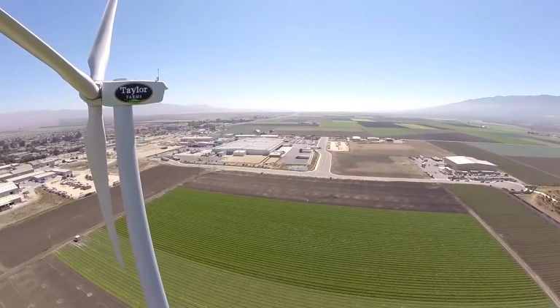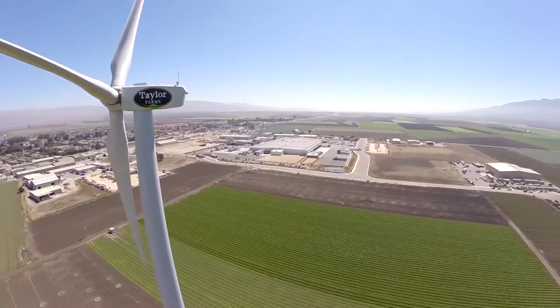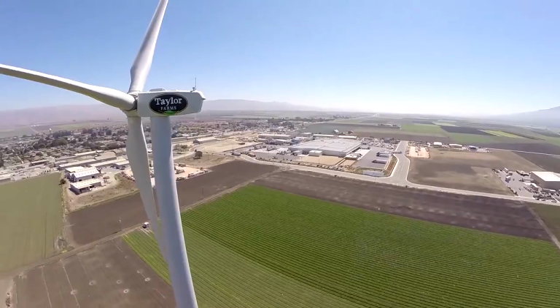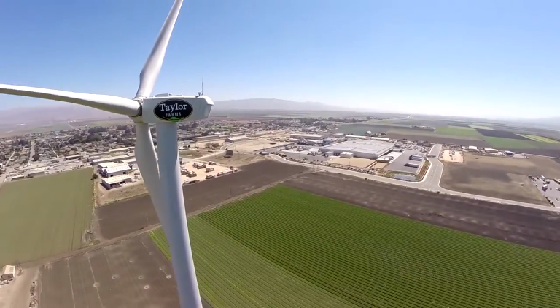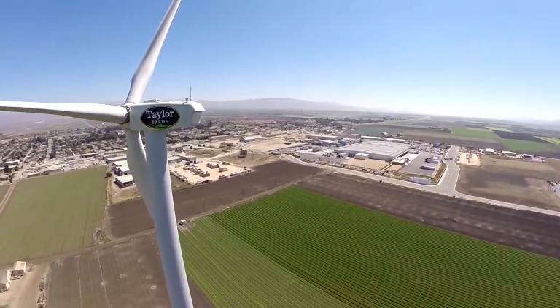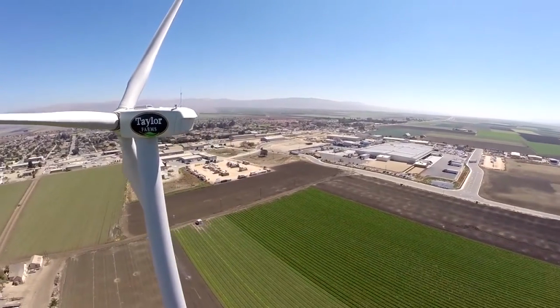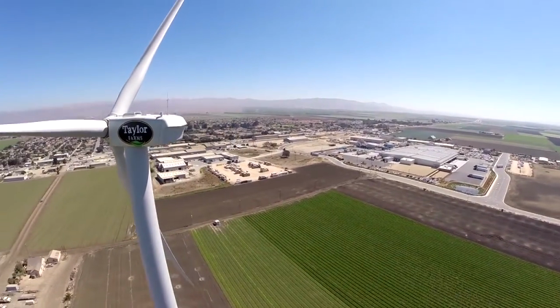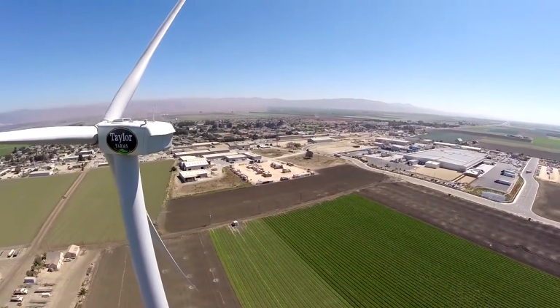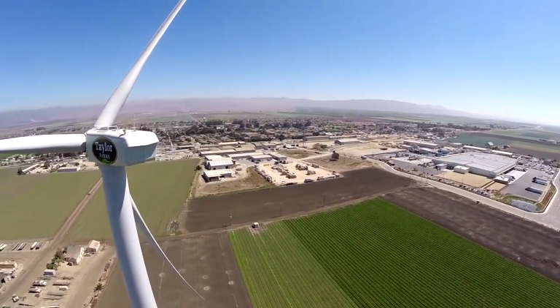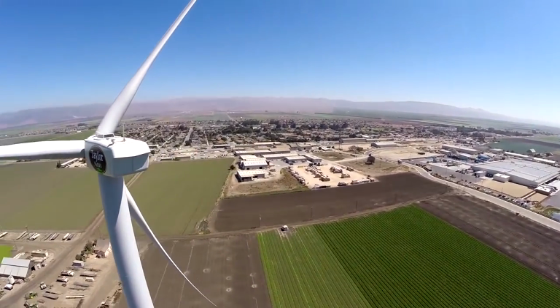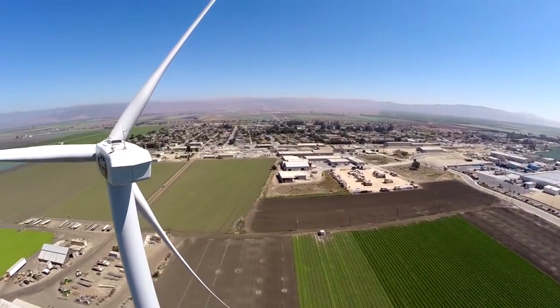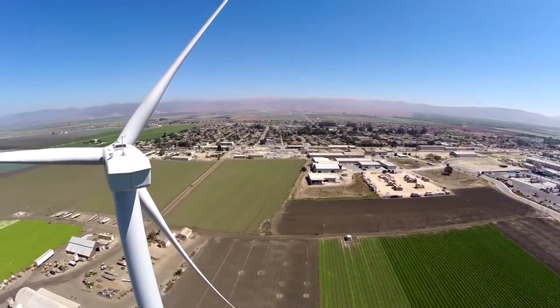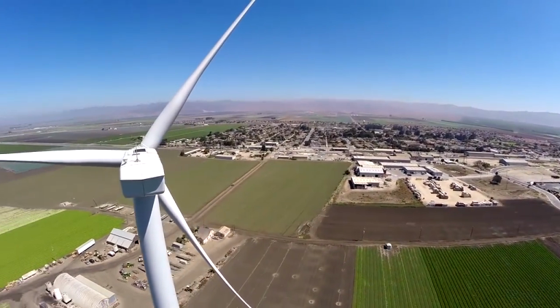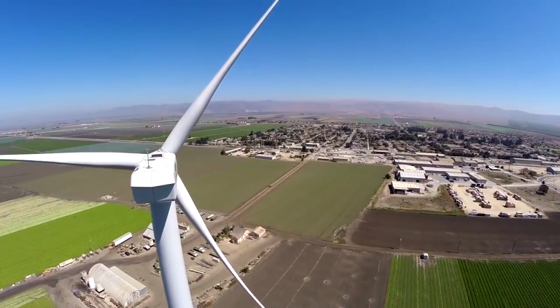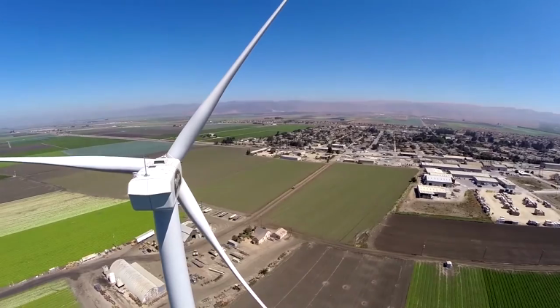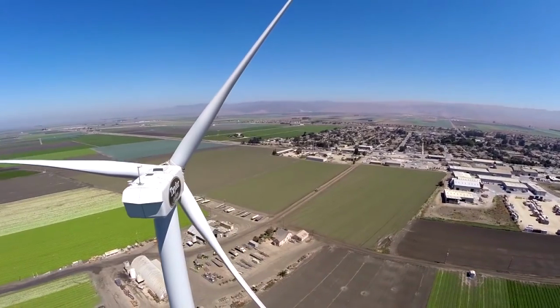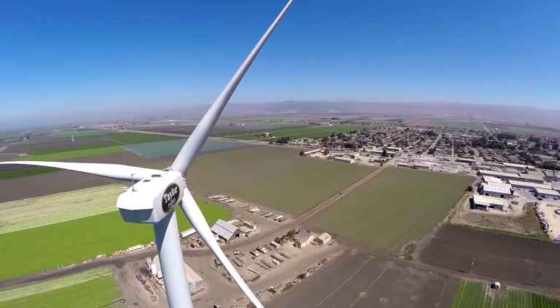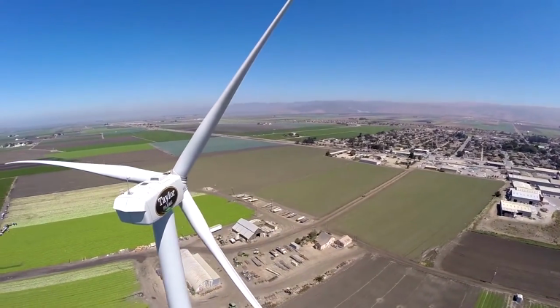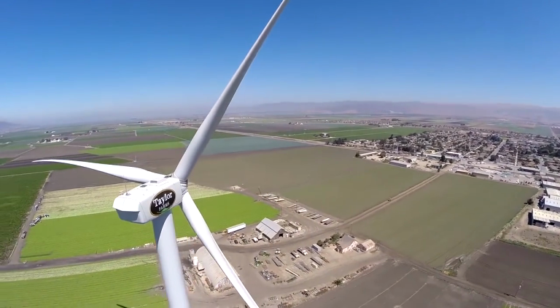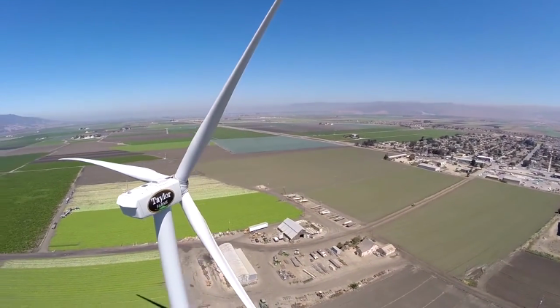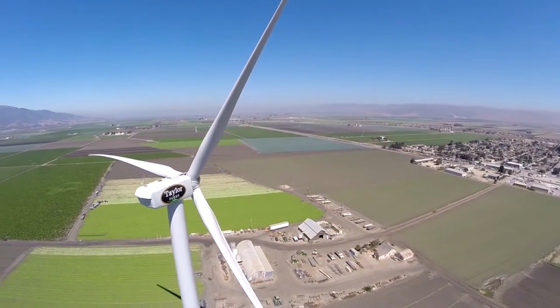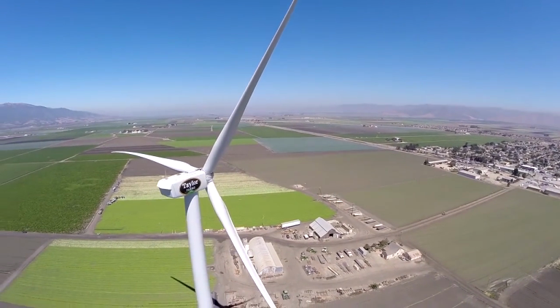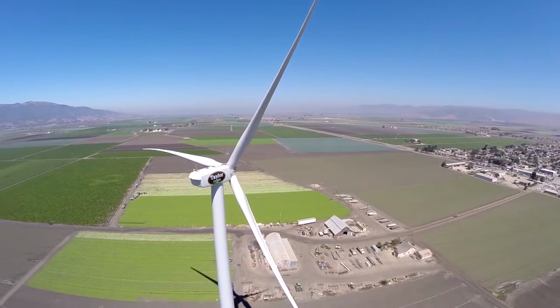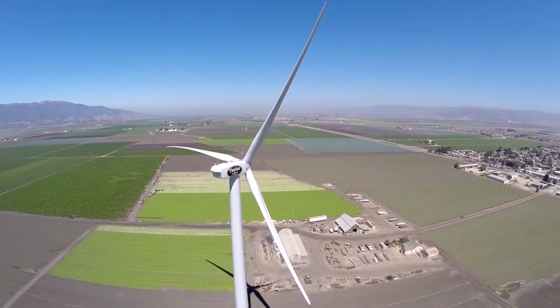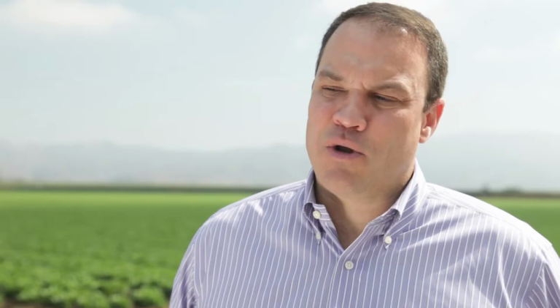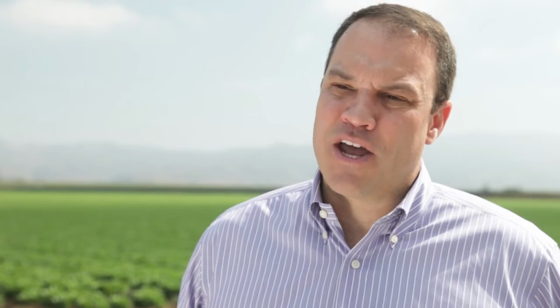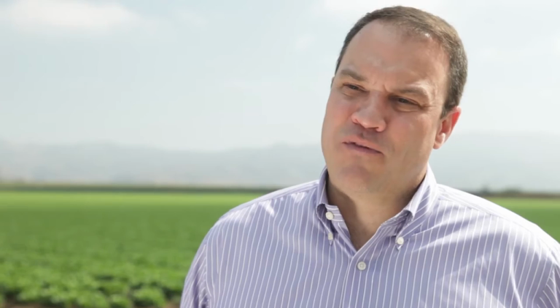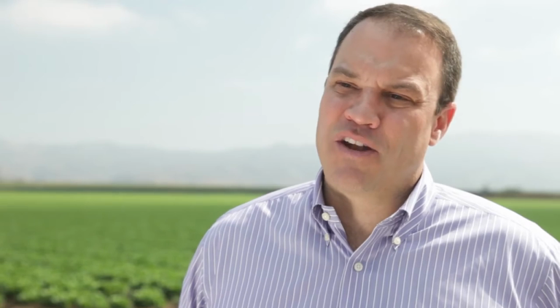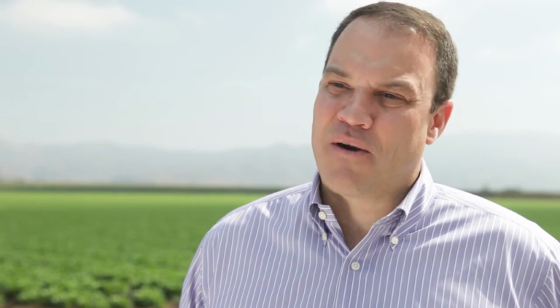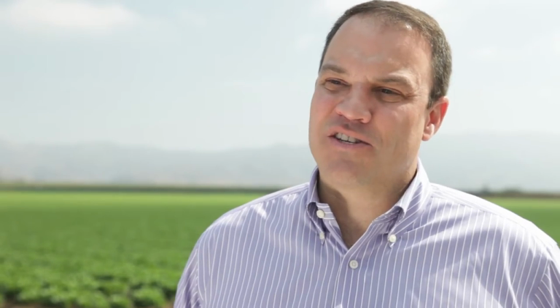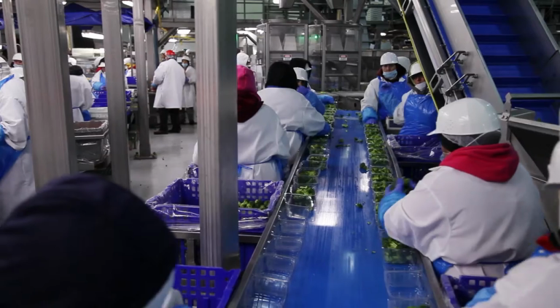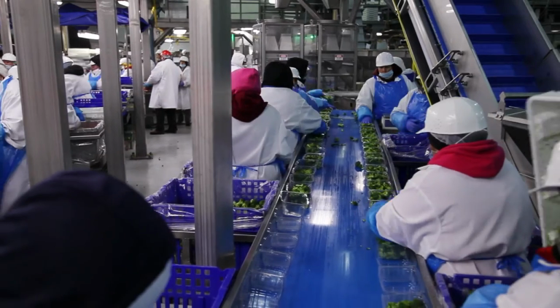The turbine itself from the tip of the fin is 398 feet tall. The technology behind it is amazing. The wind turbine will provide a megawatt of power. The blades spin 20 rotations per minute and it'll provide up to 50% of our power at the Gonzales Cut Veg facility.